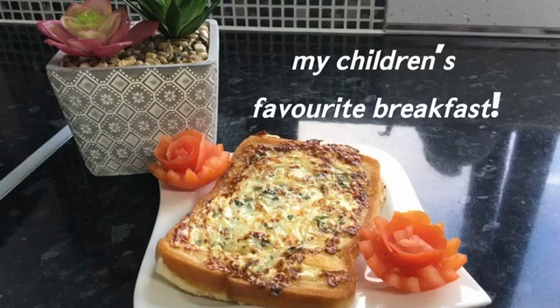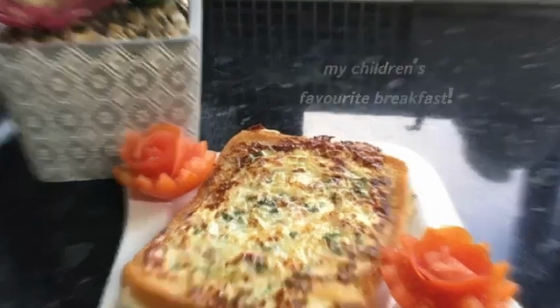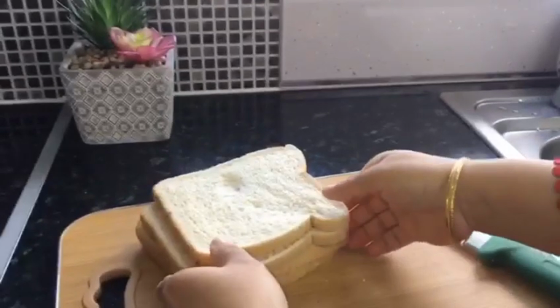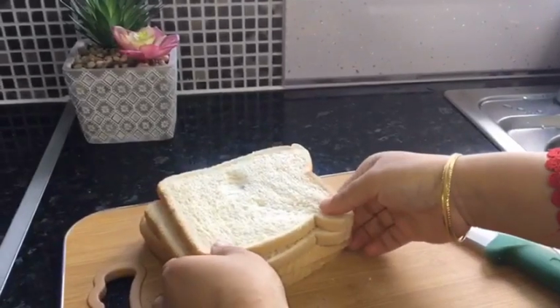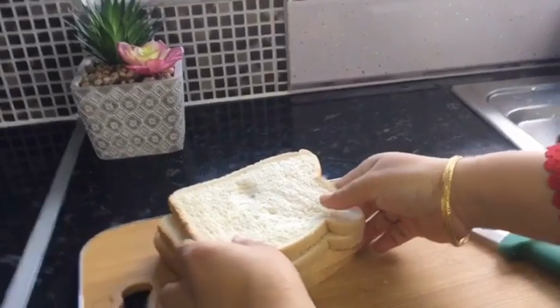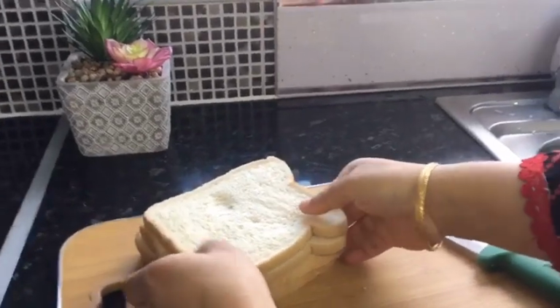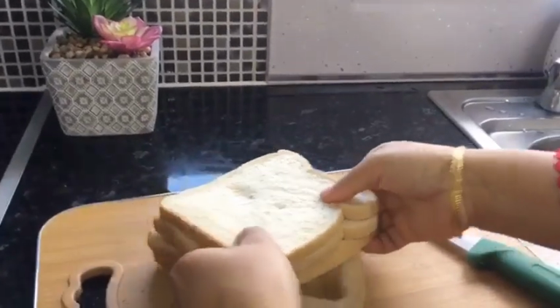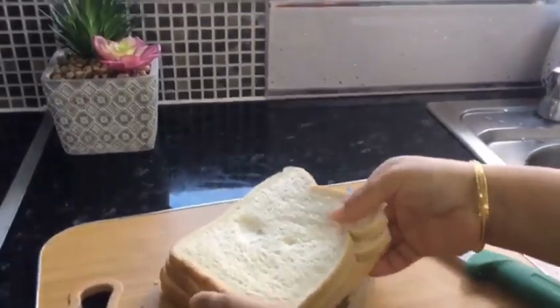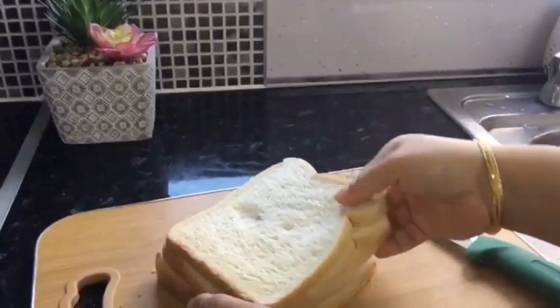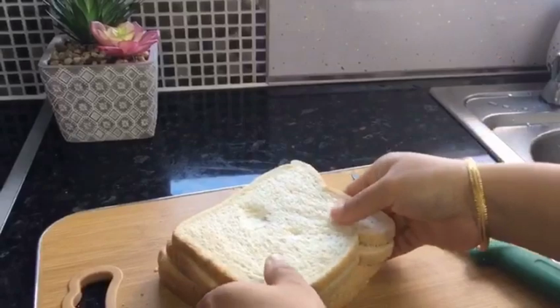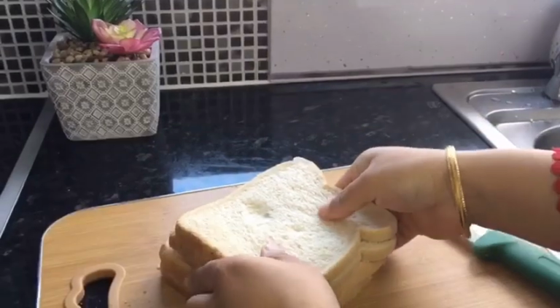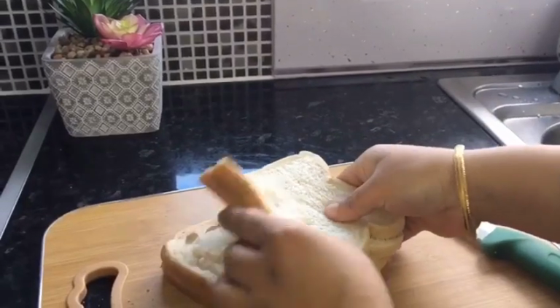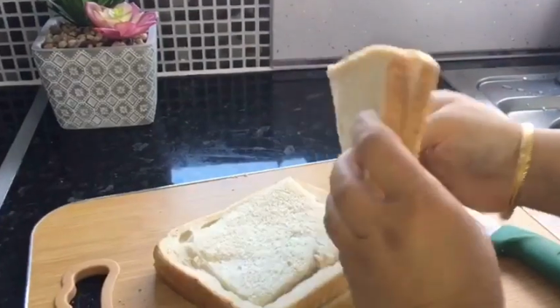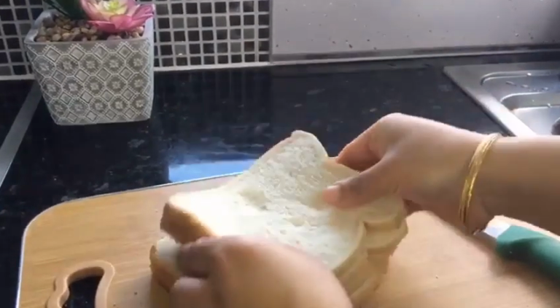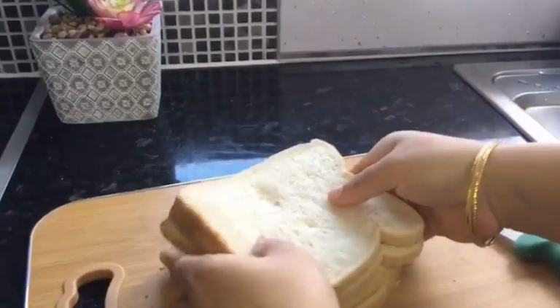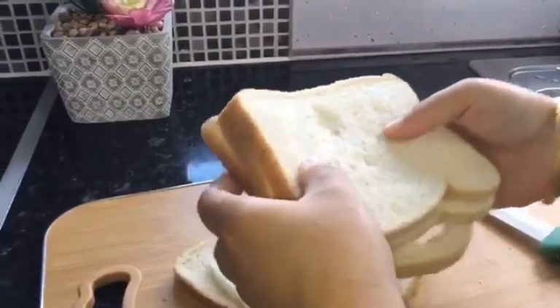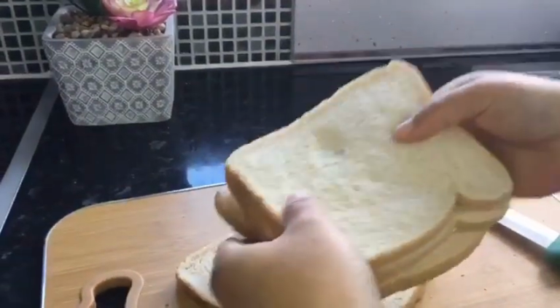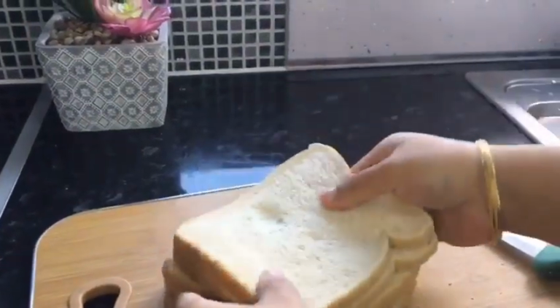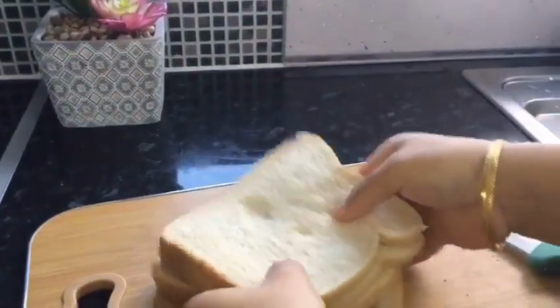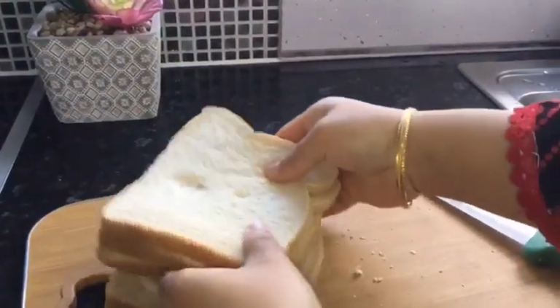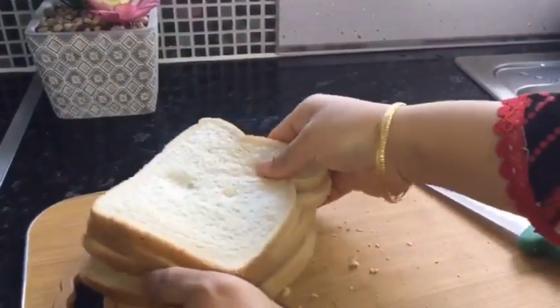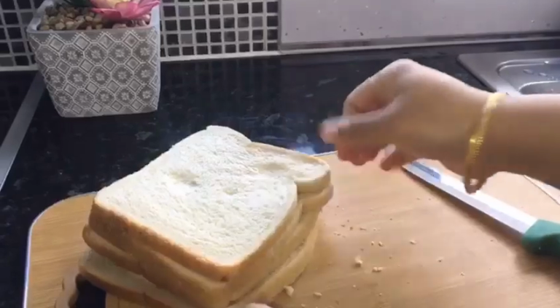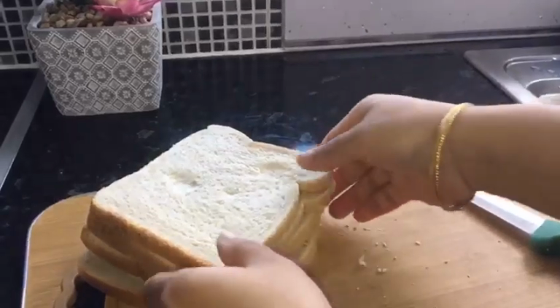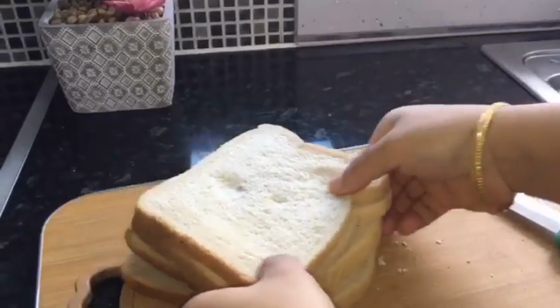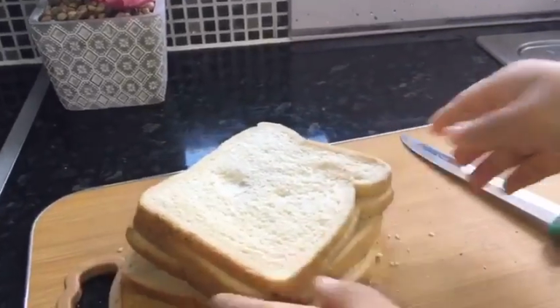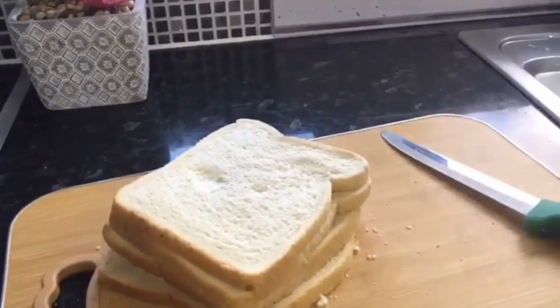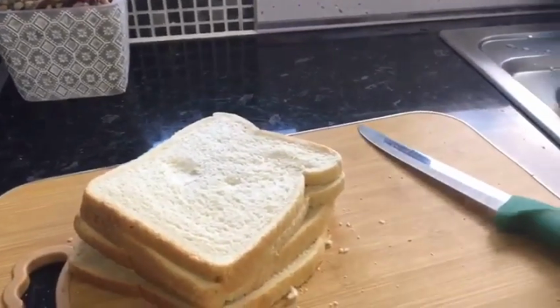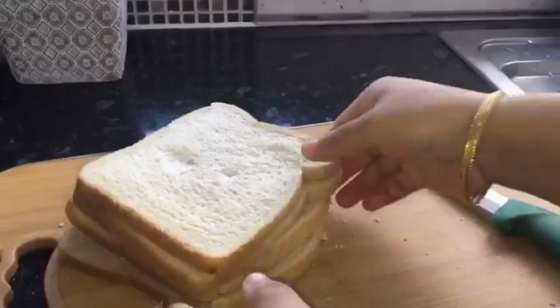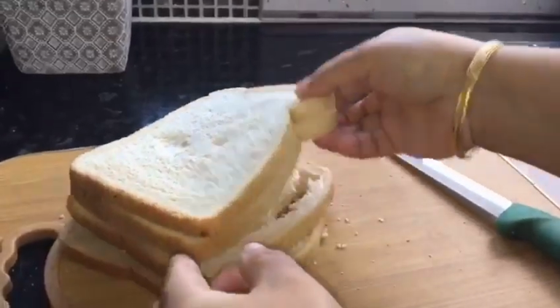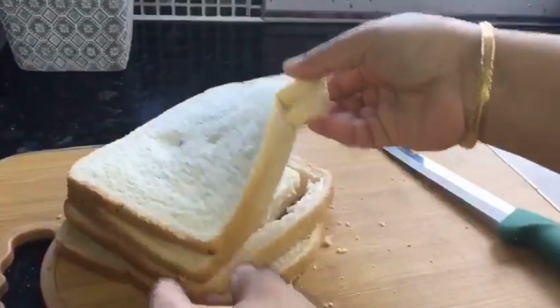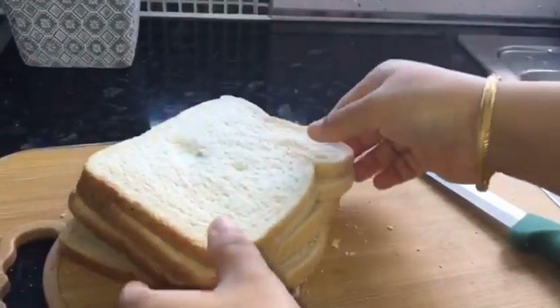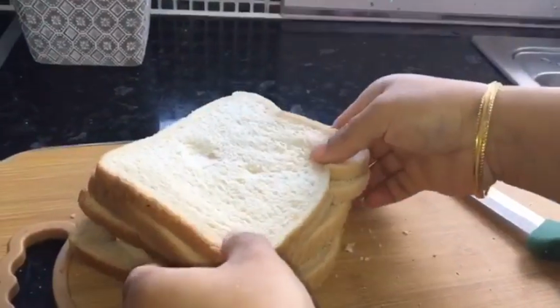Assalamu alaikum everyone, I am very proud of you, Alhamdulillah. This recipe is a breakfast recipe.